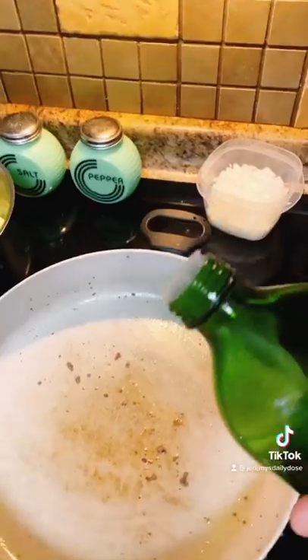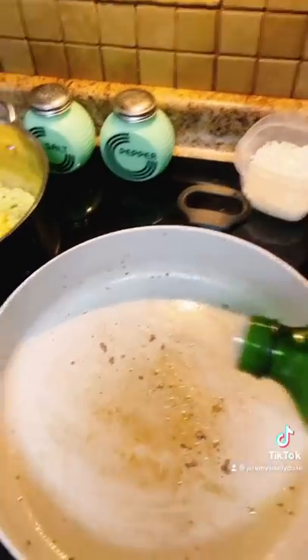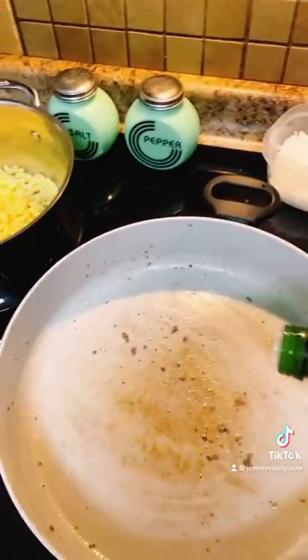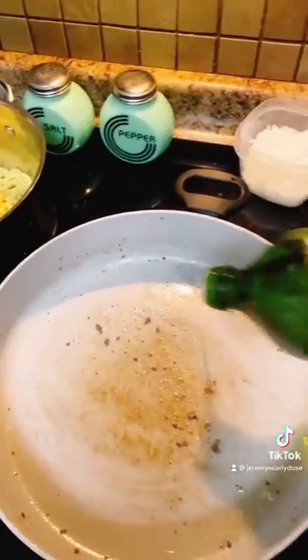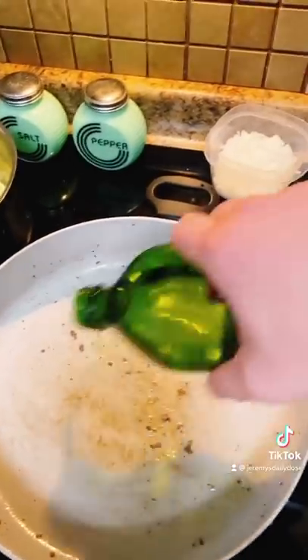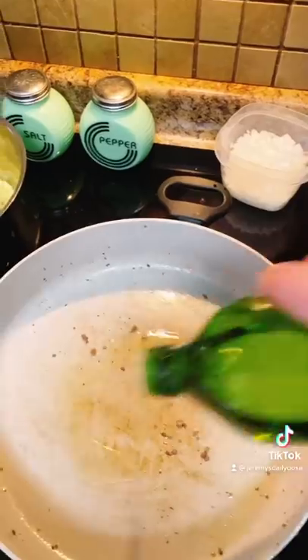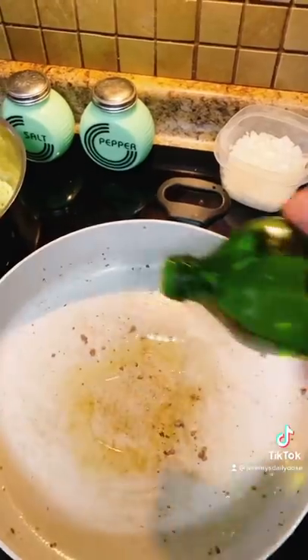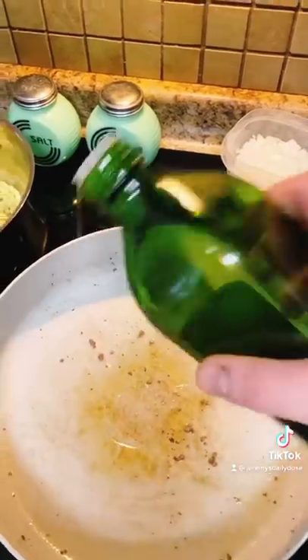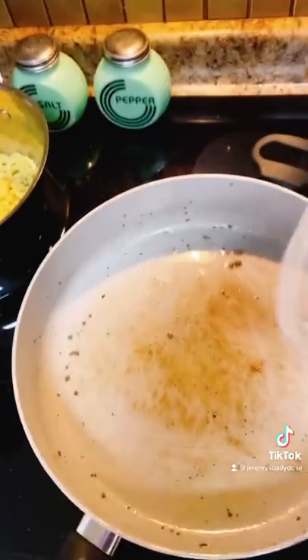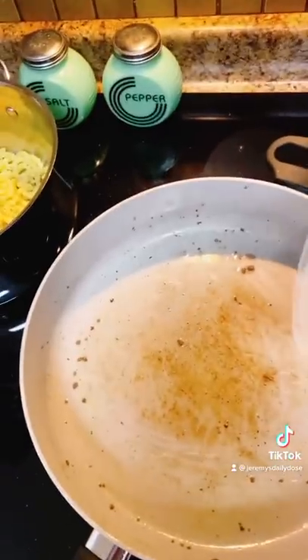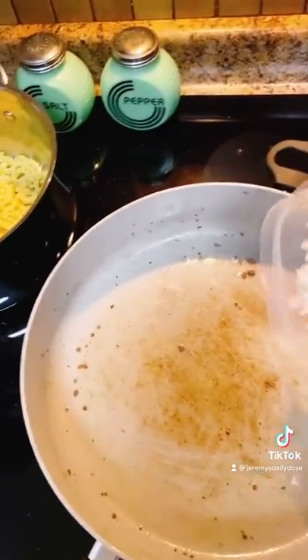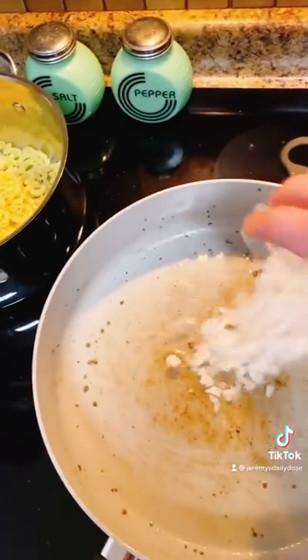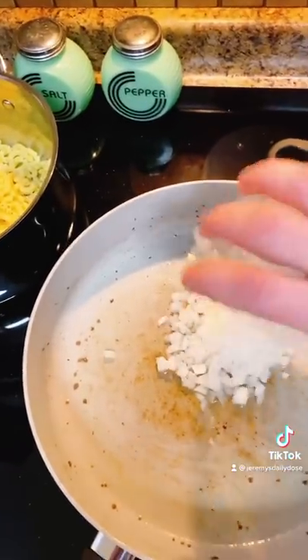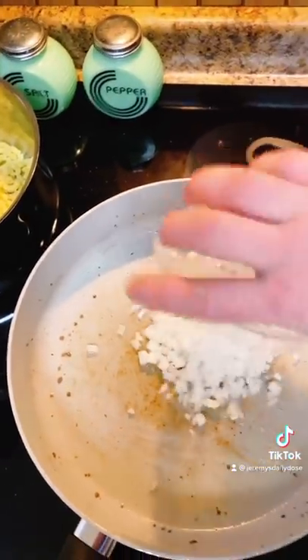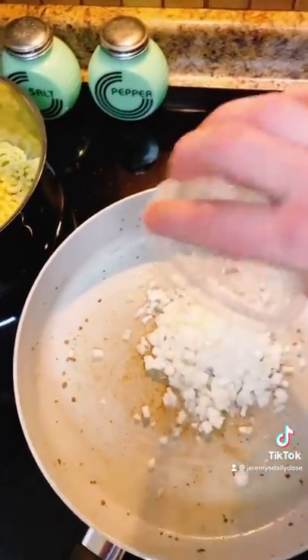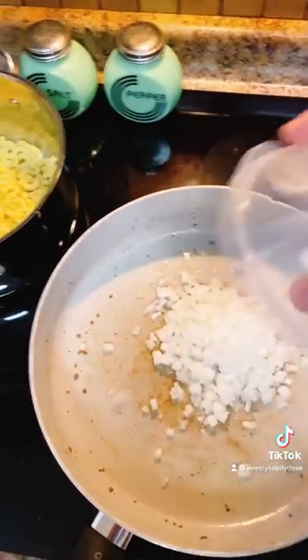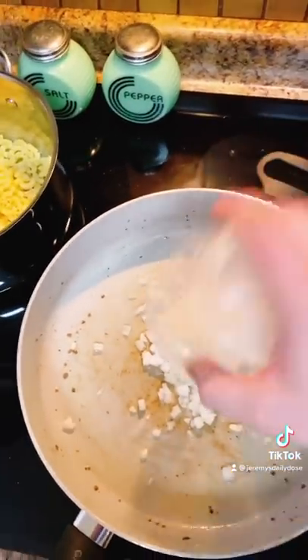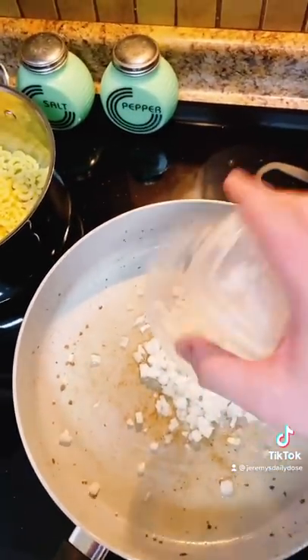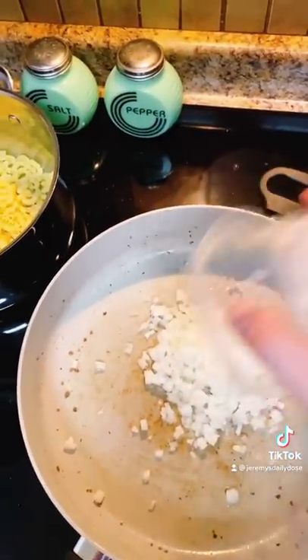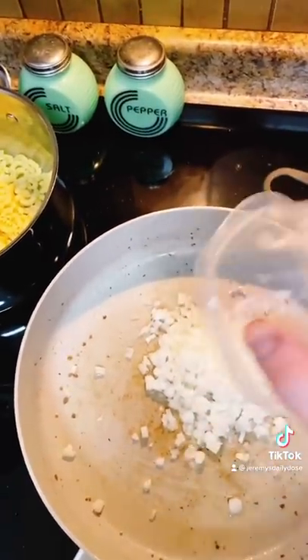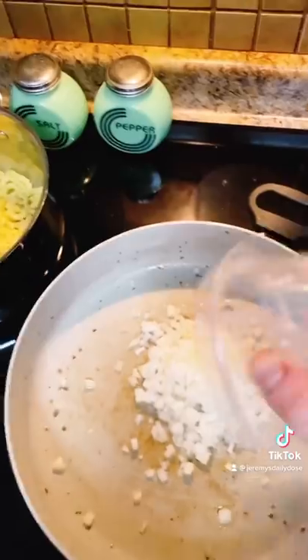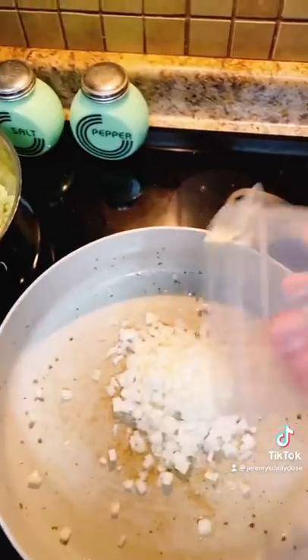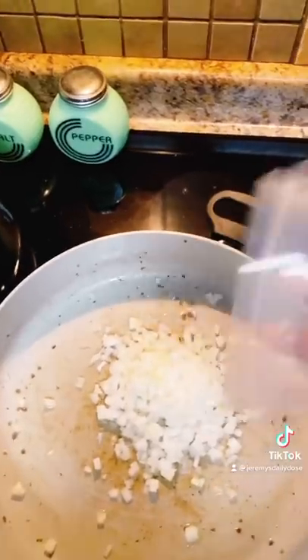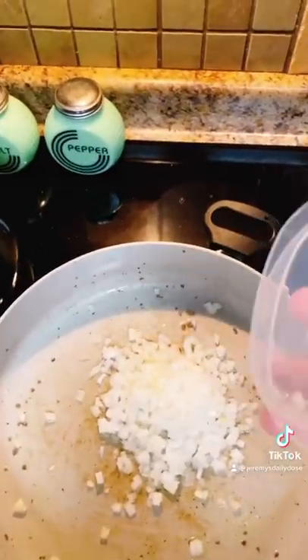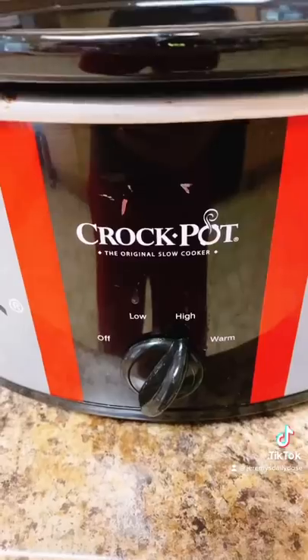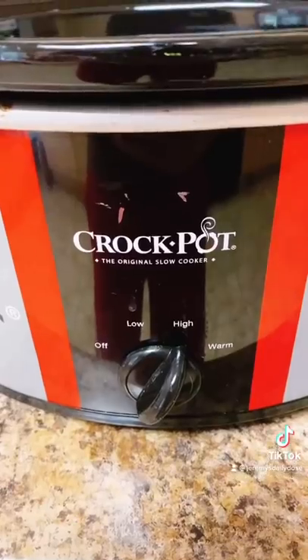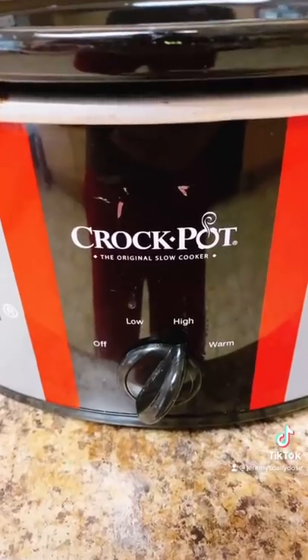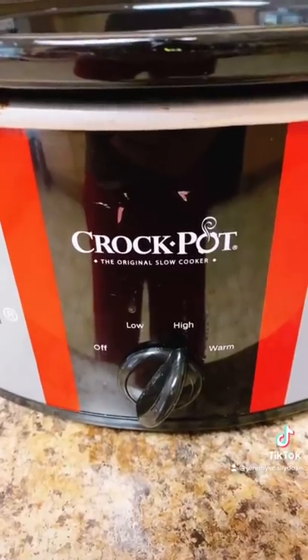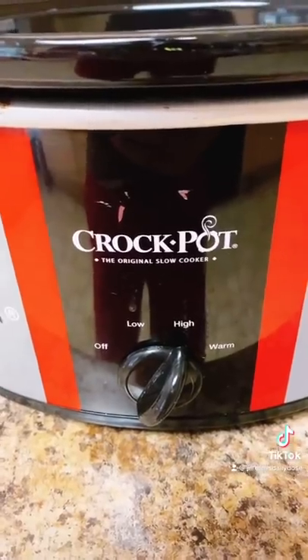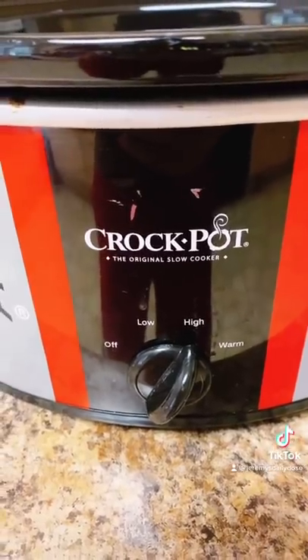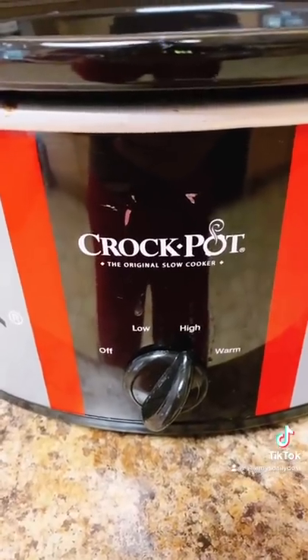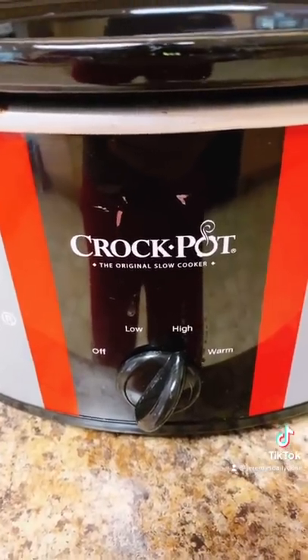Next we're going to add about a teaspoon of olive oil to a pan. On a medium high heat we're gonna add half of a sweet diced onion and sauté. Go ahead and get your crock-pot set on high while your onions are cooking.